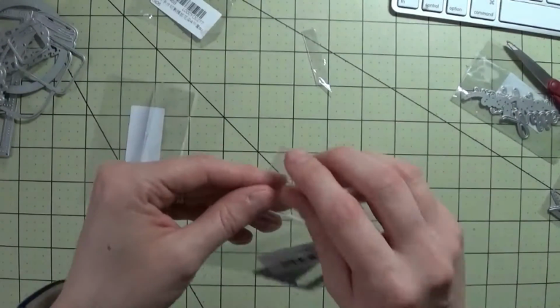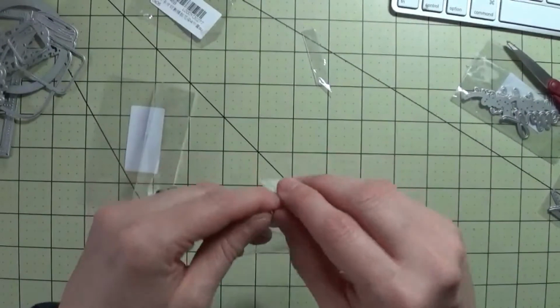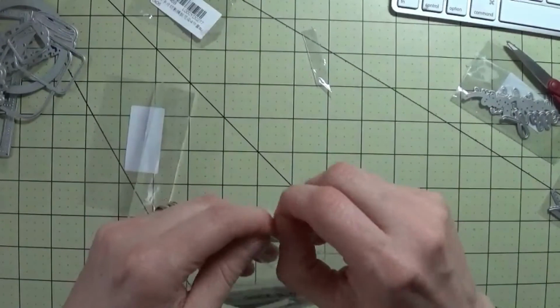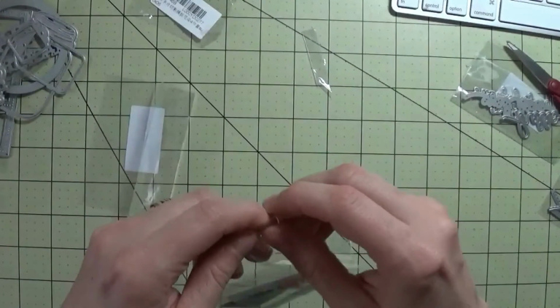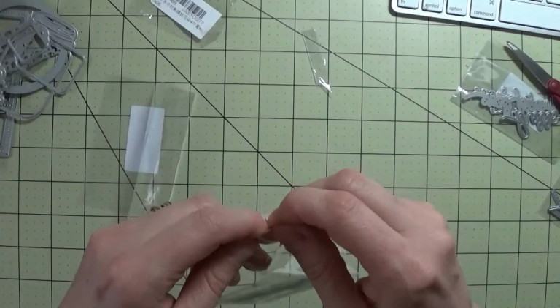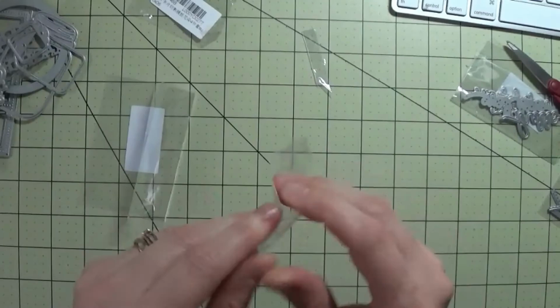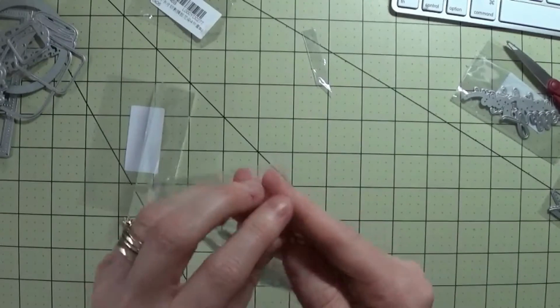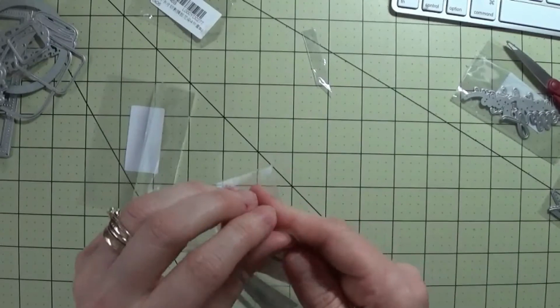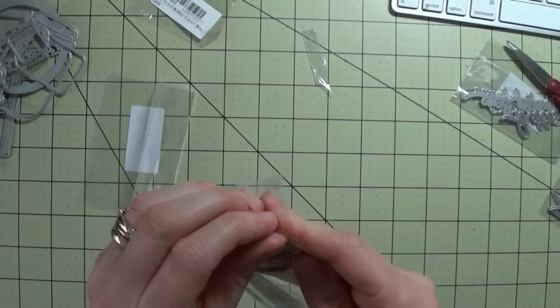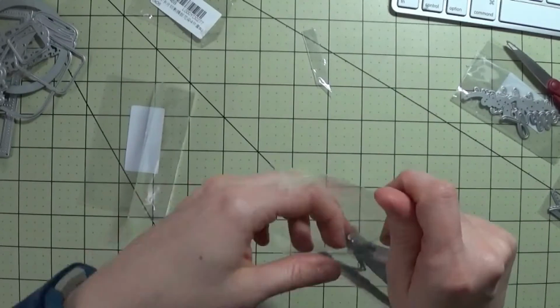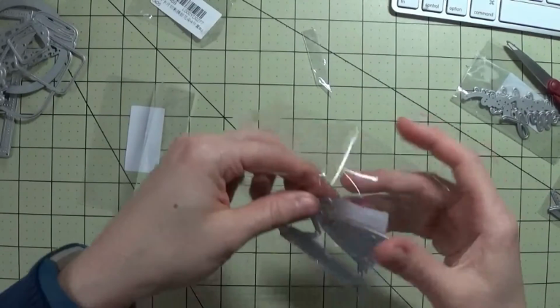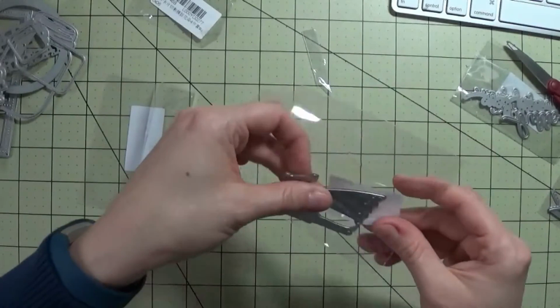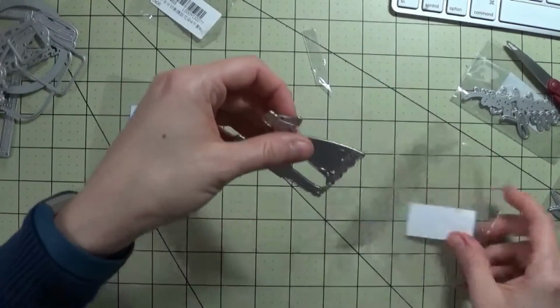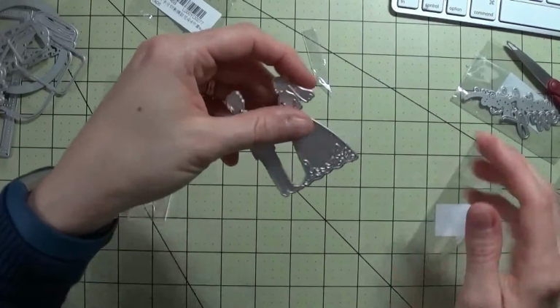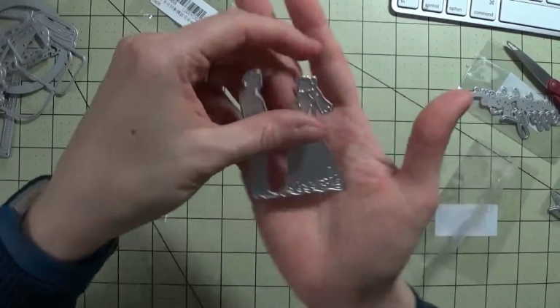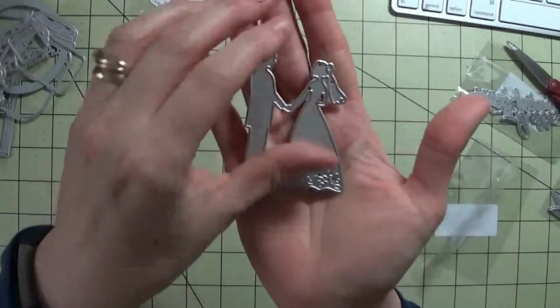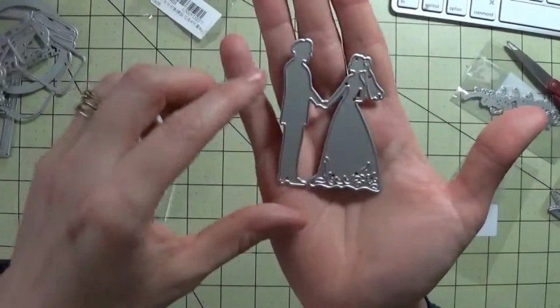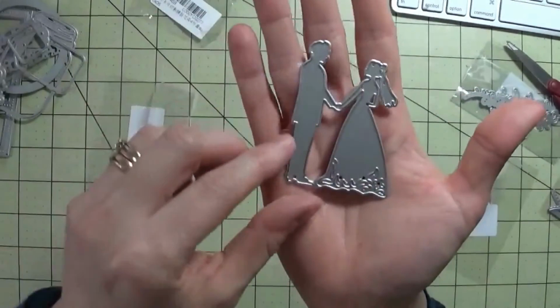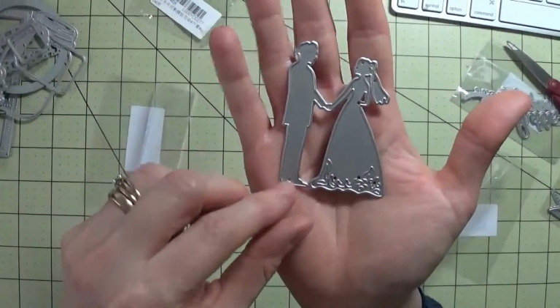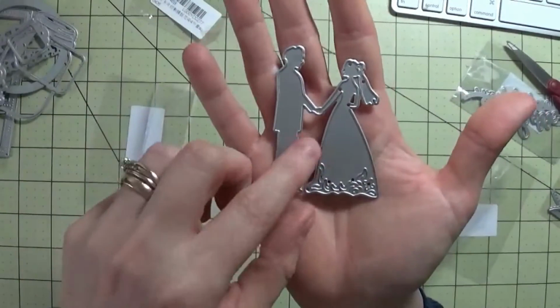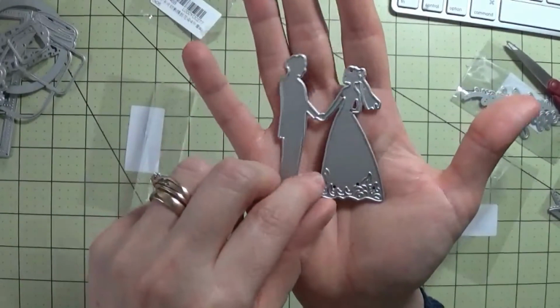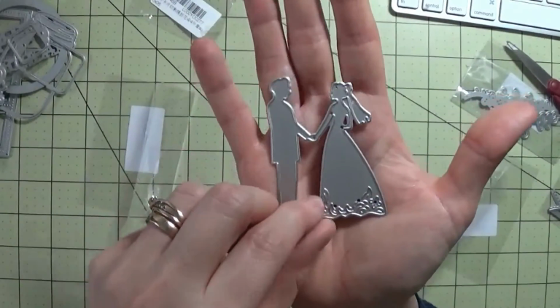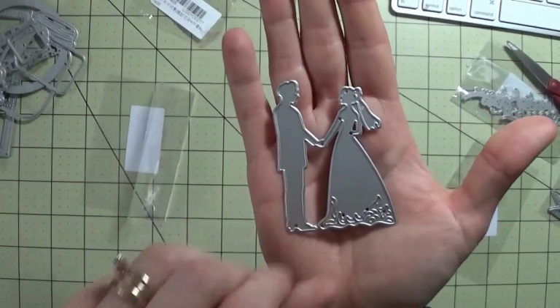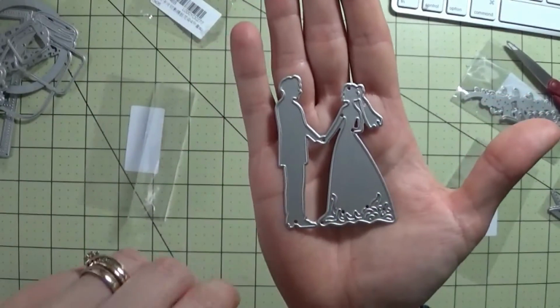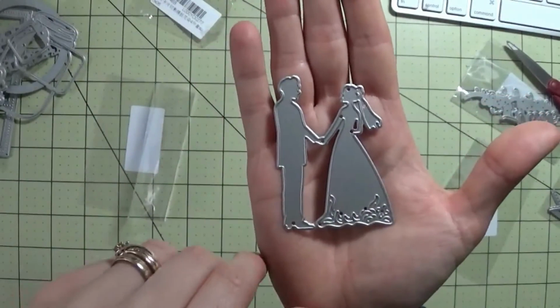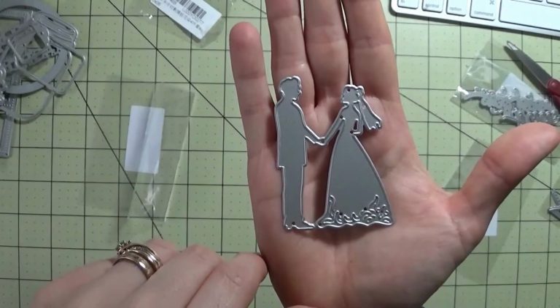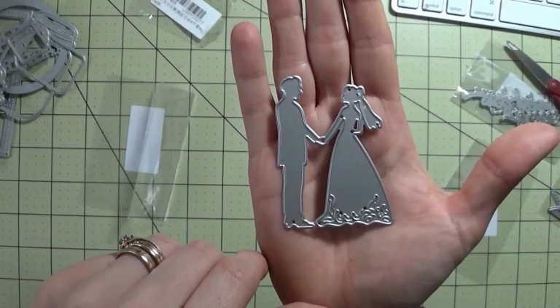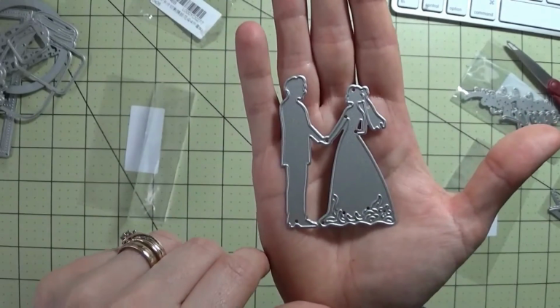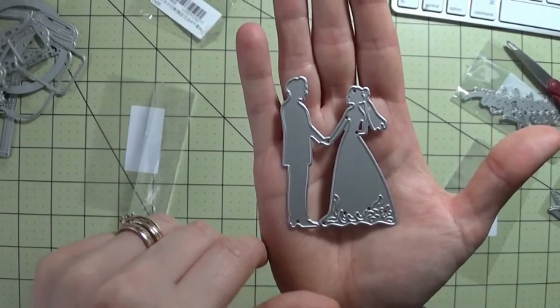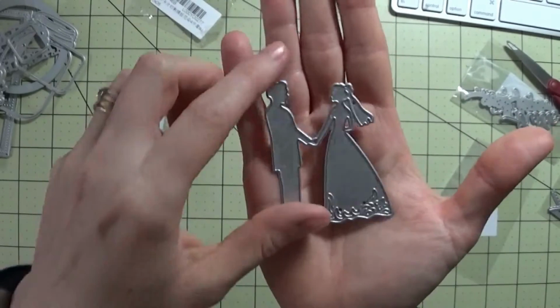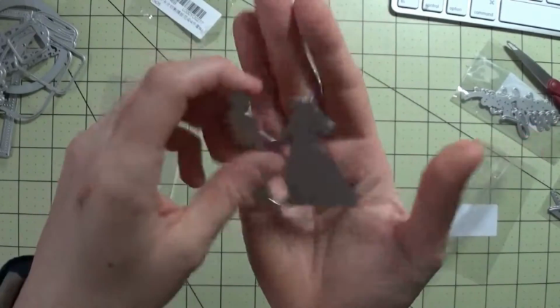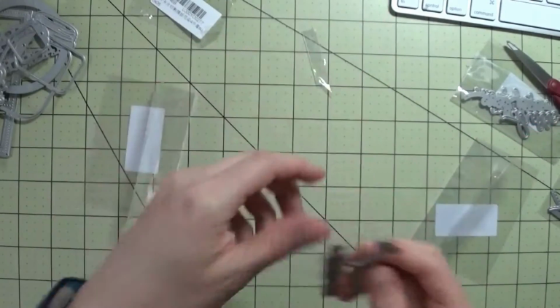And then there was this one here — that is a groom and bride. I just really like the simplicity of this die.